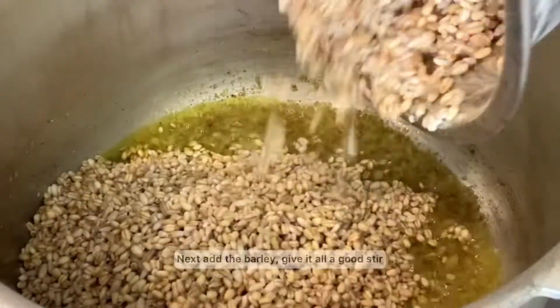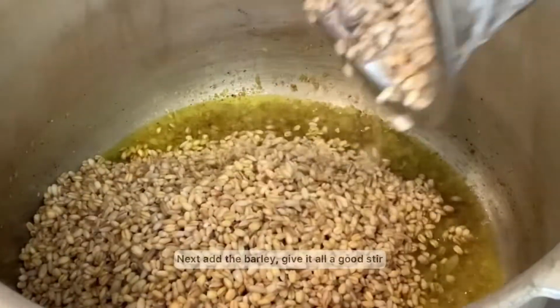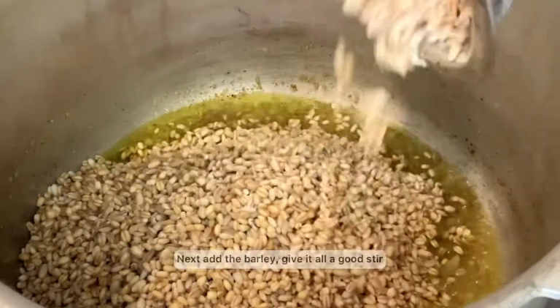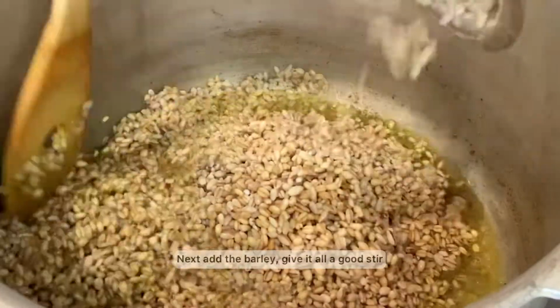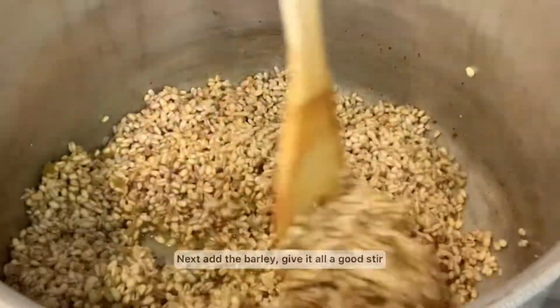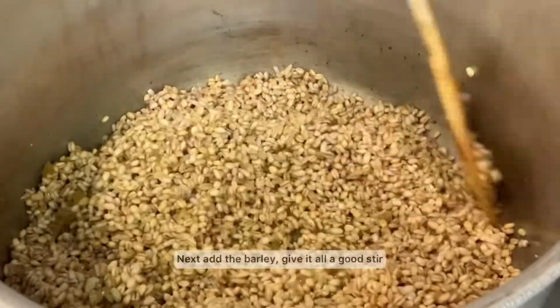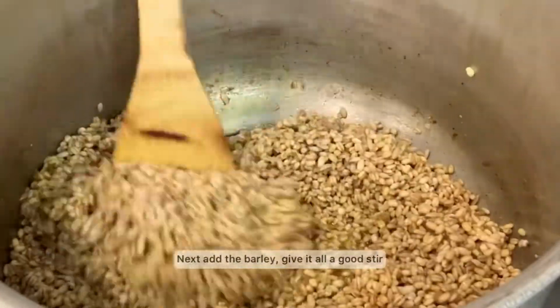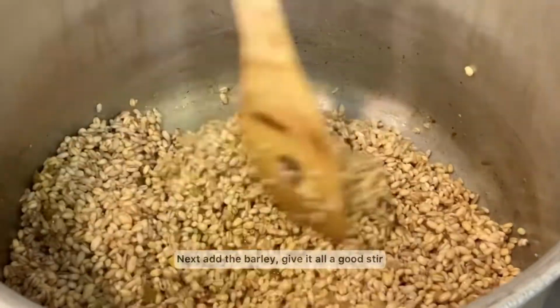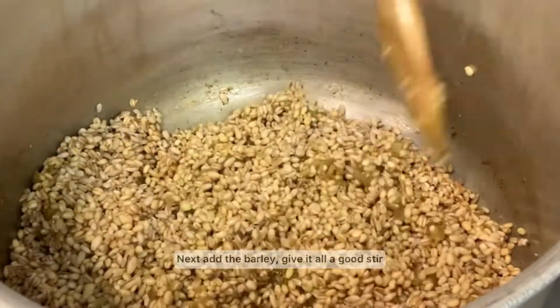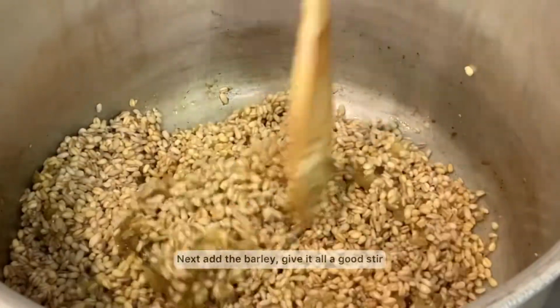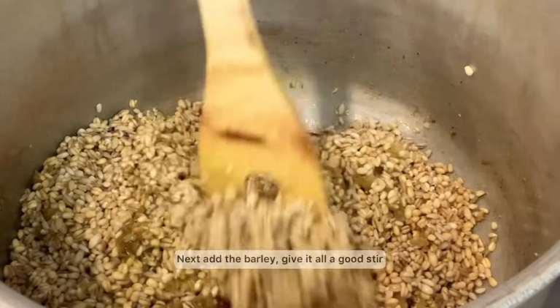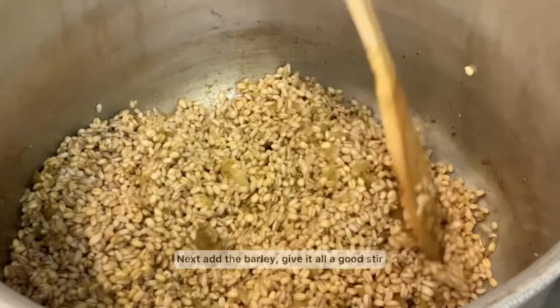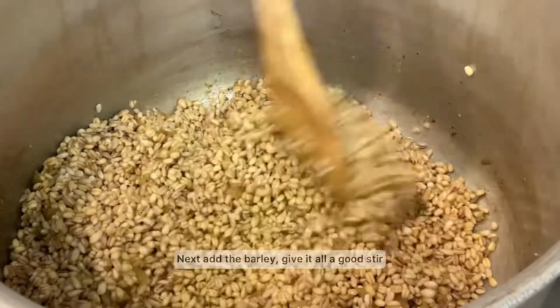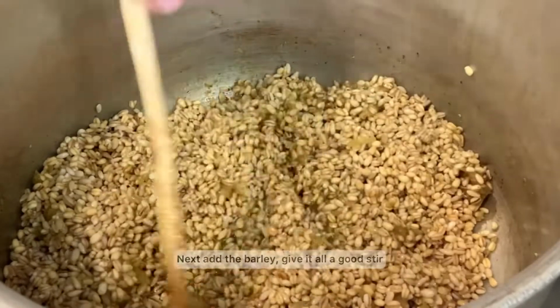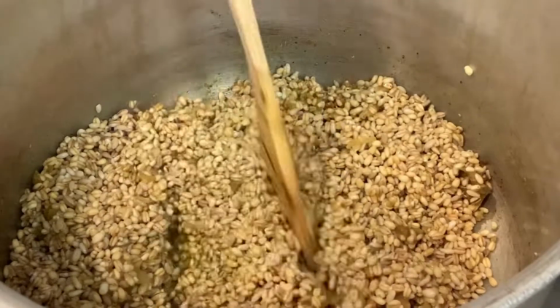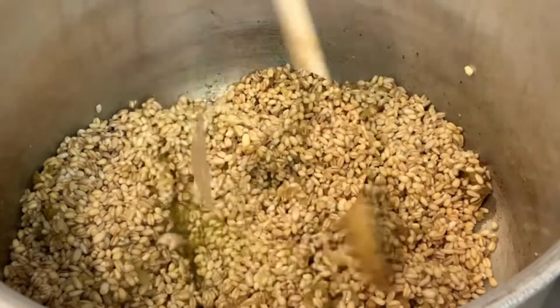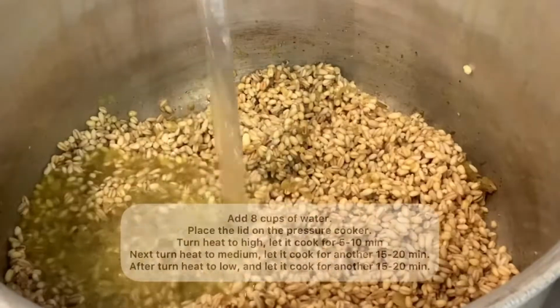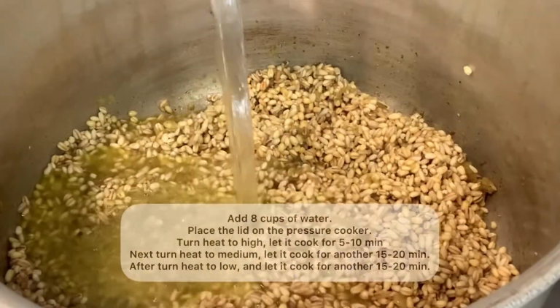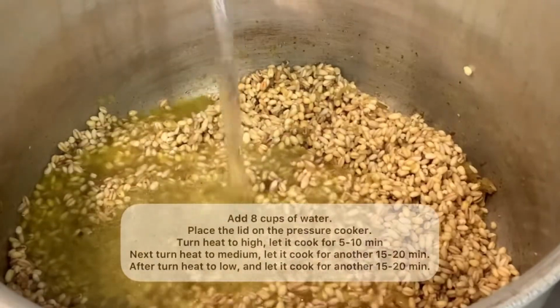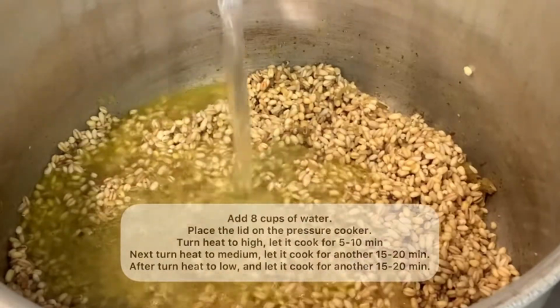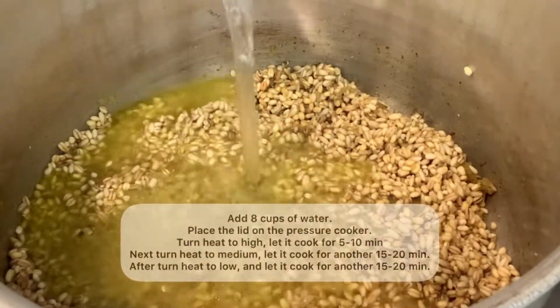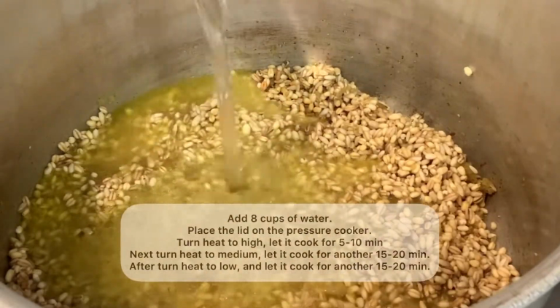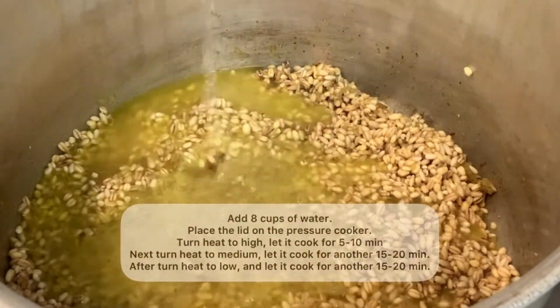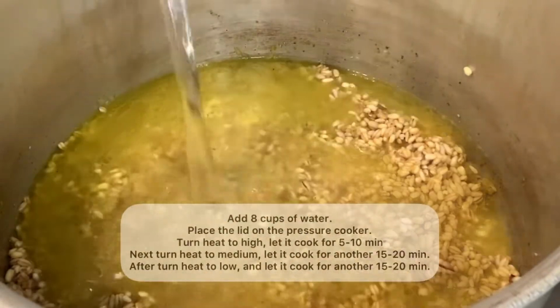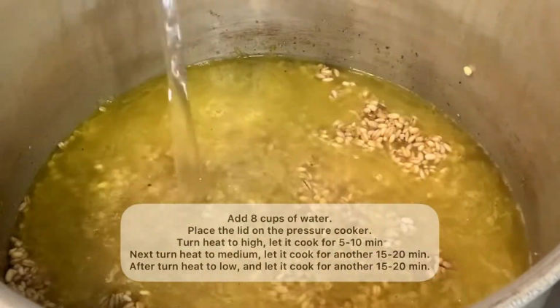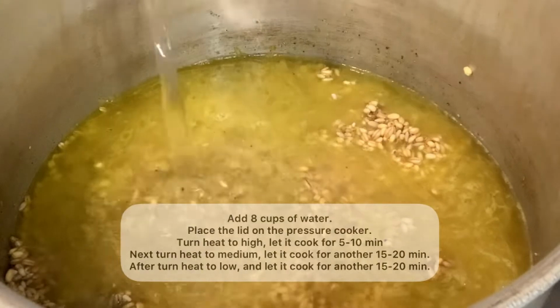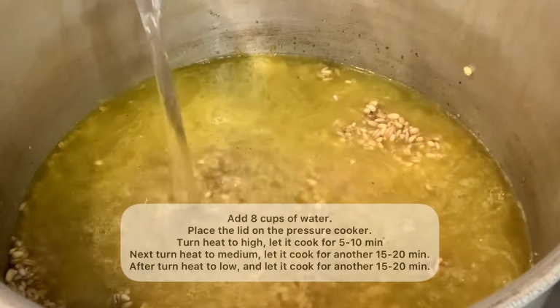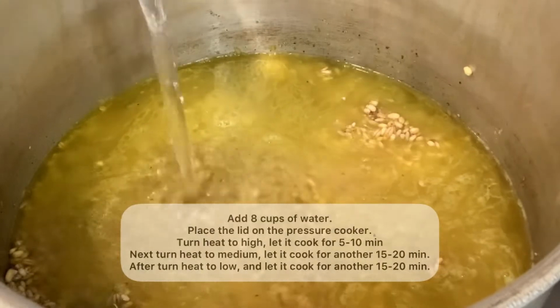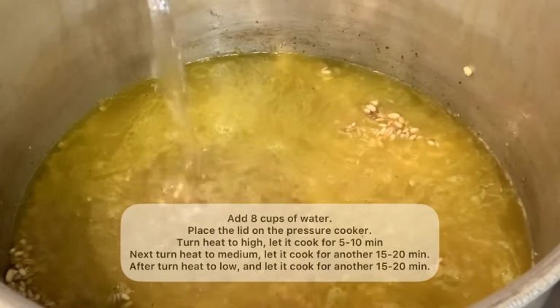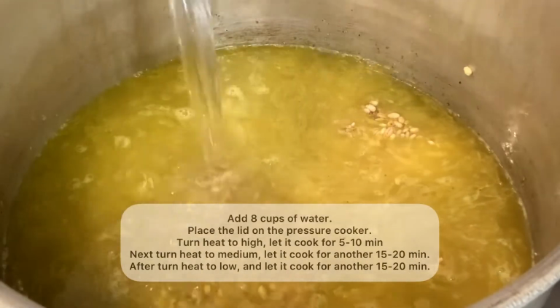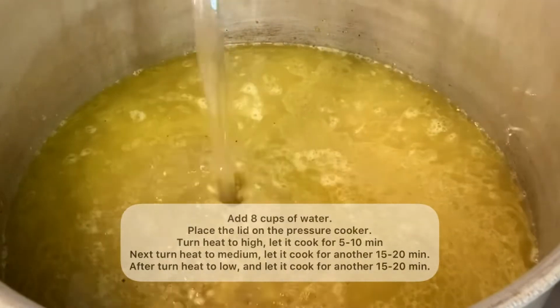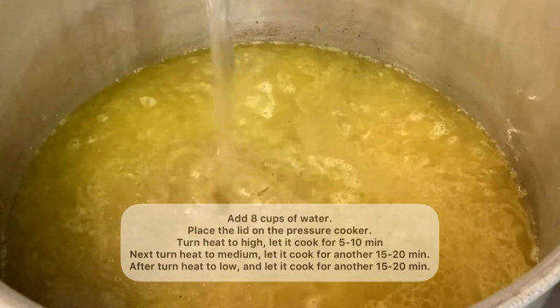Now it's time to add your barley and give it all a good stir. Add your 8 cups of water and place a lid on your cooker. Turn the heat to high and let it cook for 5 to 10 minutes.